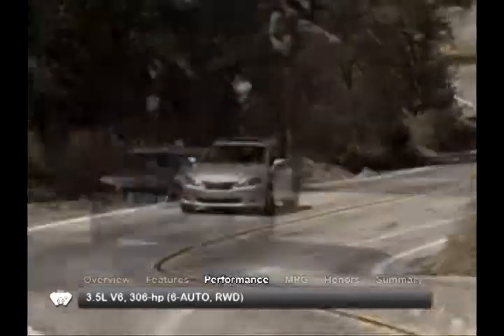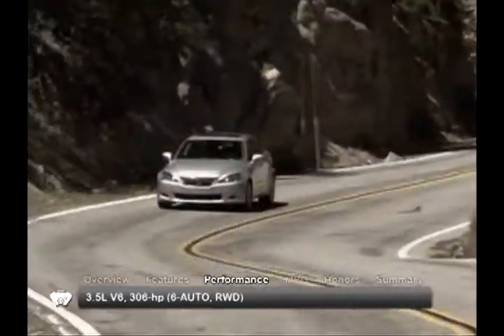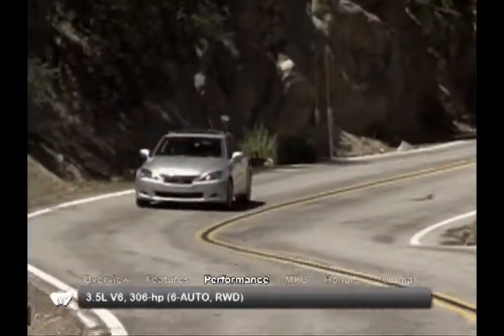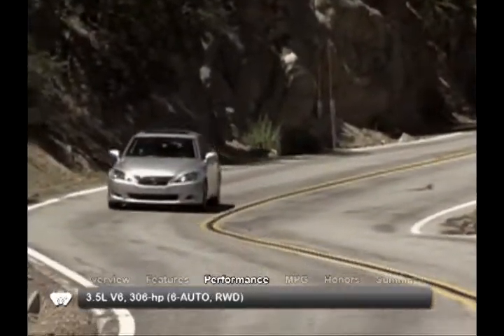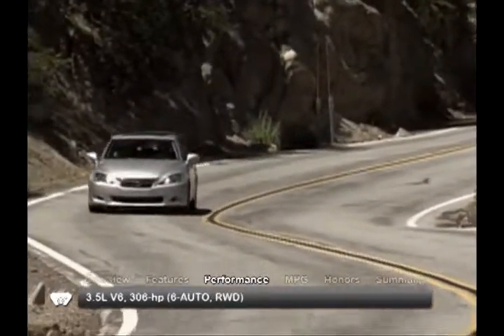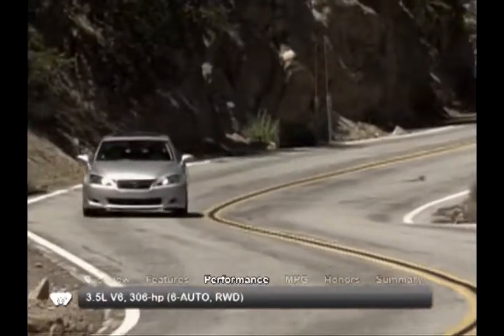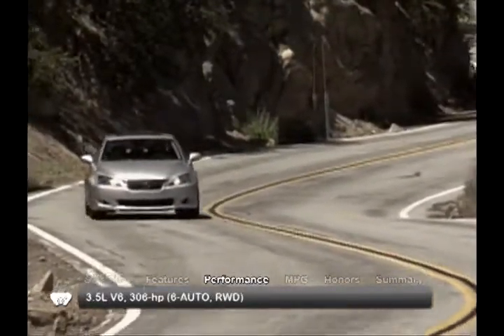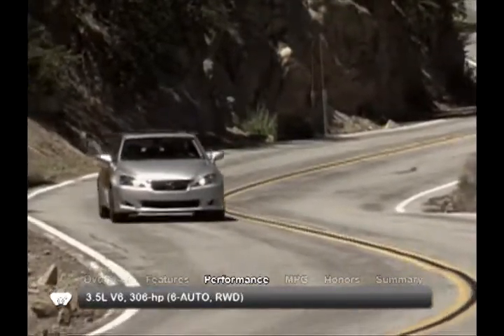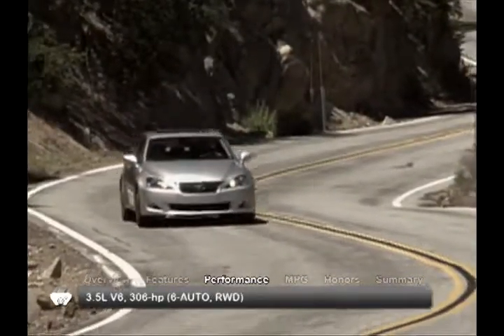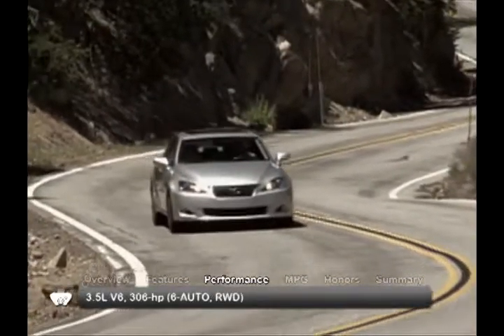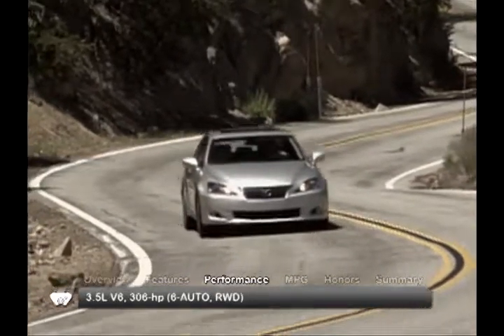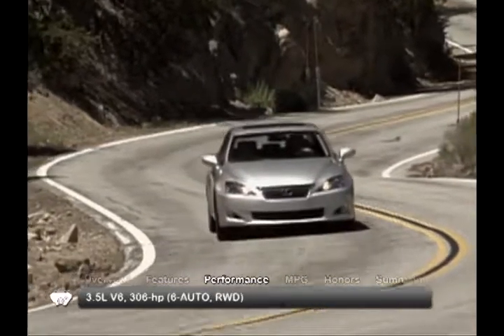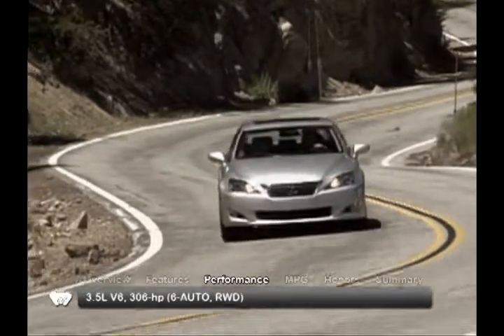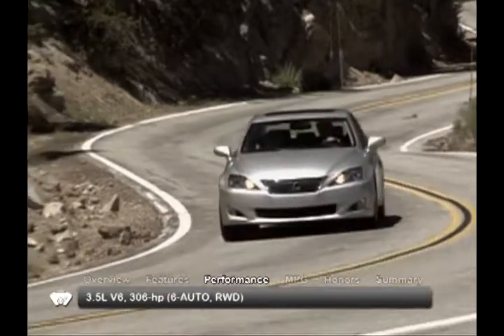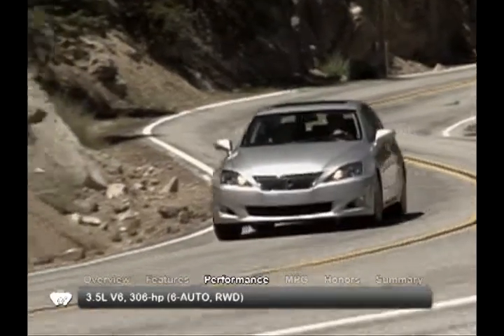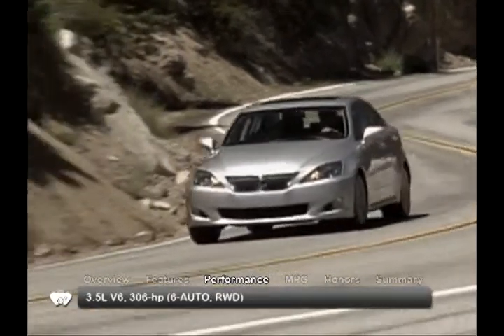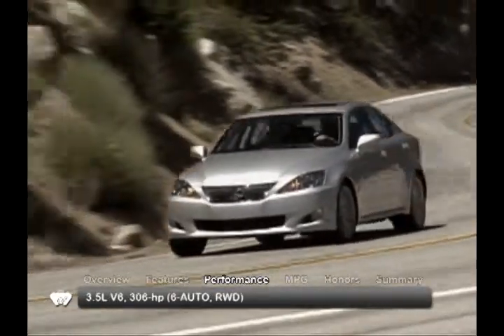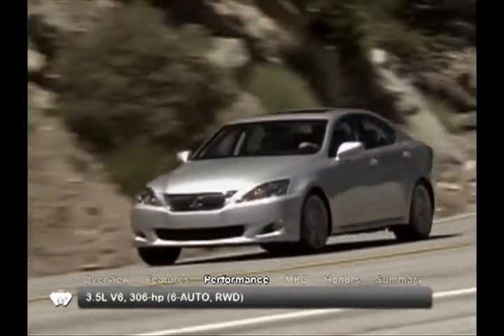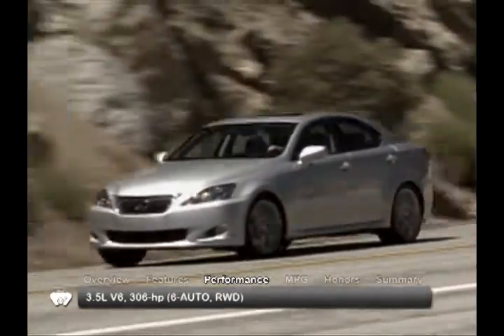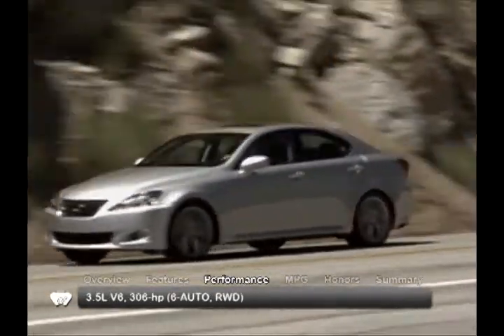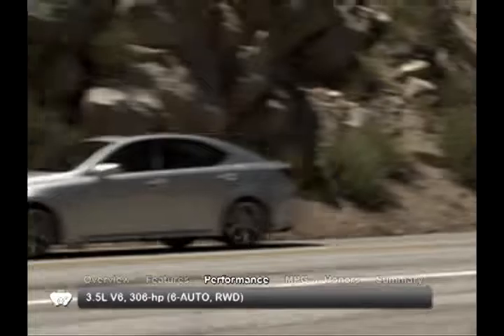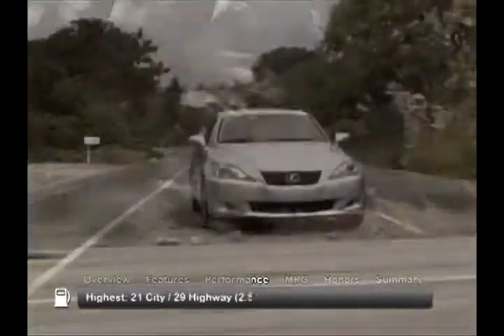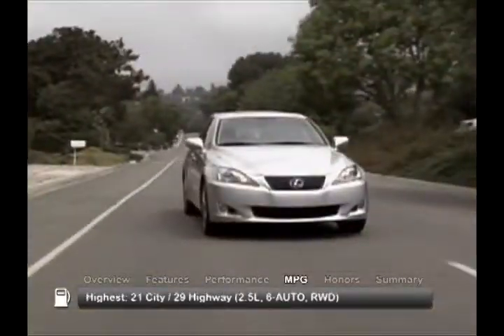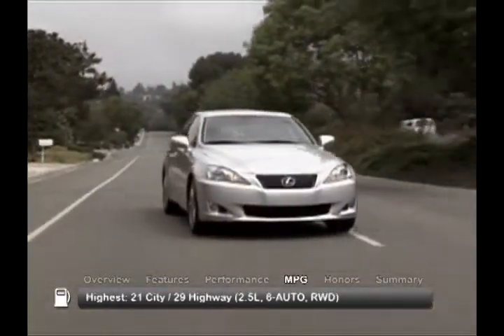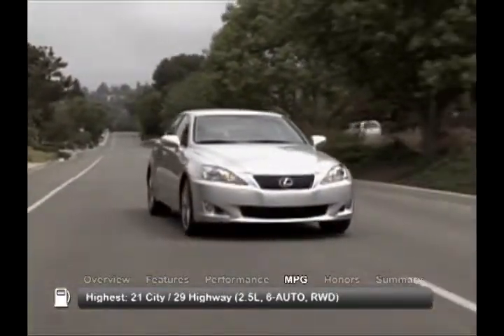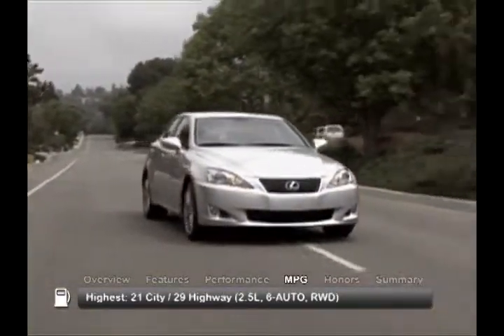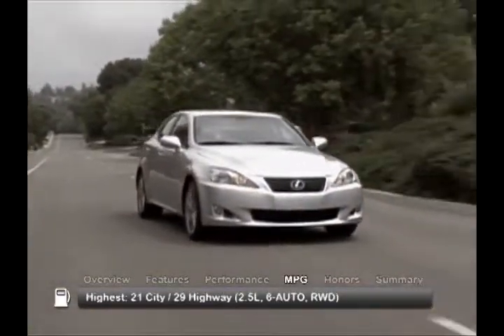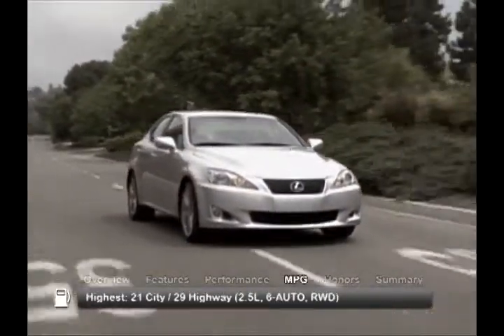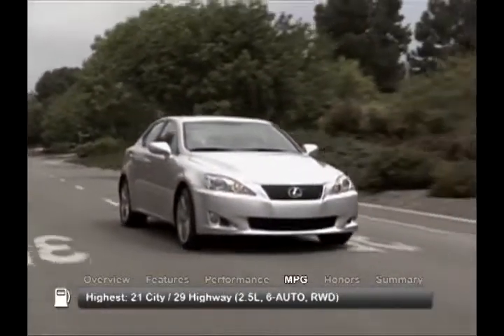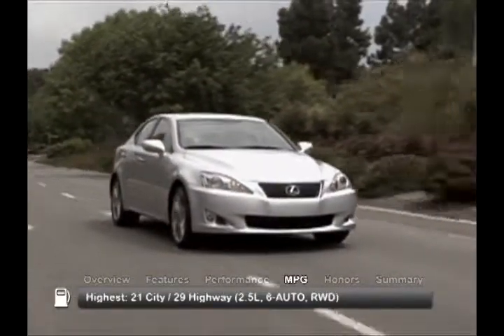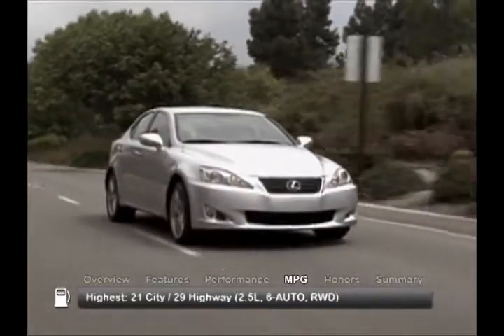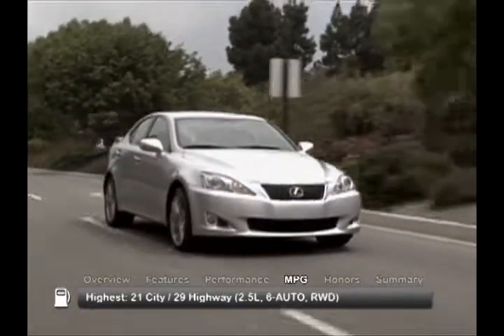Rear-wheel drive is standard, but the IS250 can also be found with all-wheel drive. Here are the highest and lowest estimates for fuel economy.